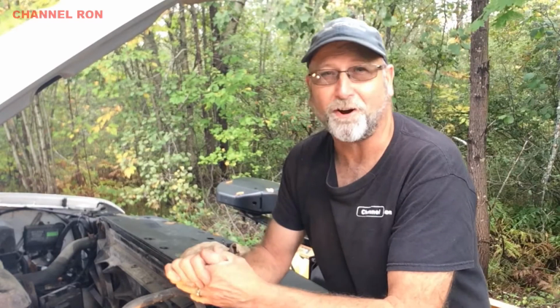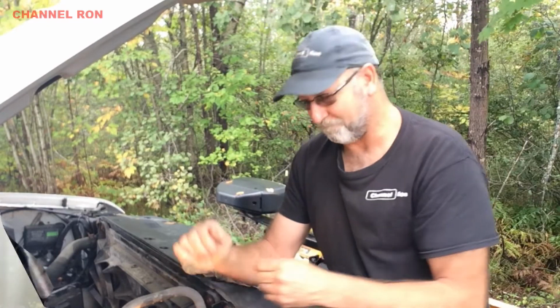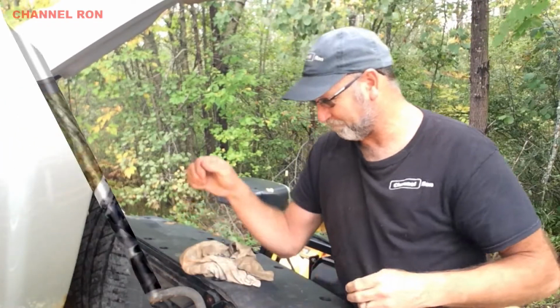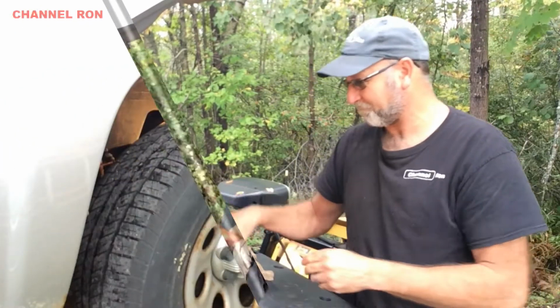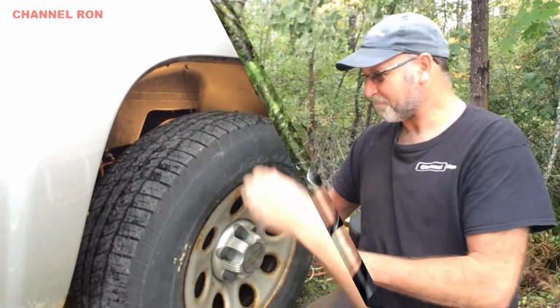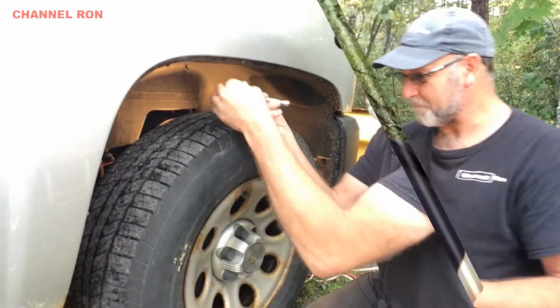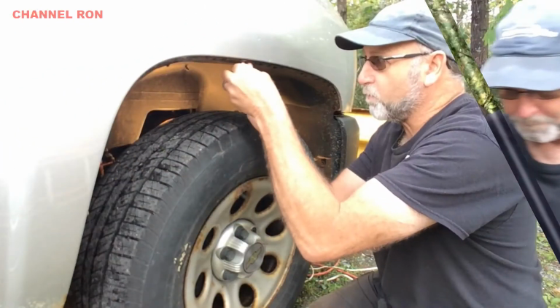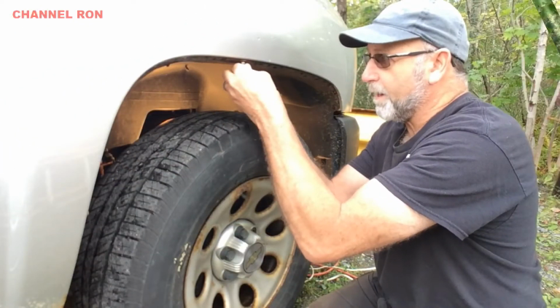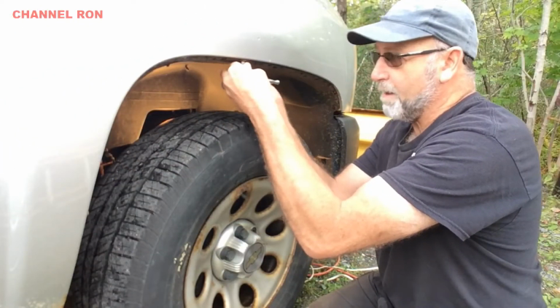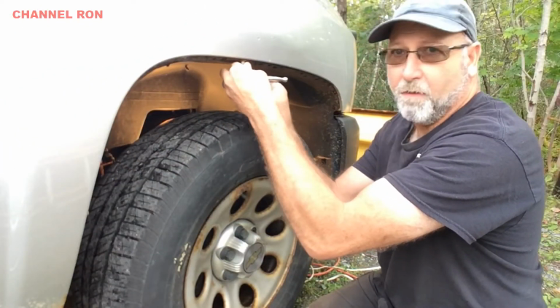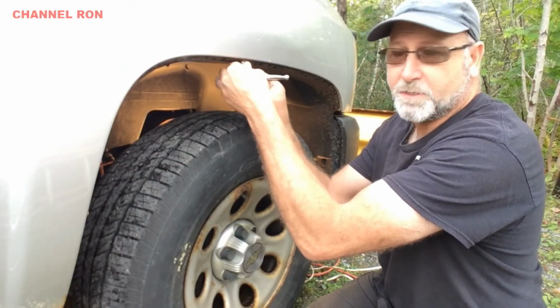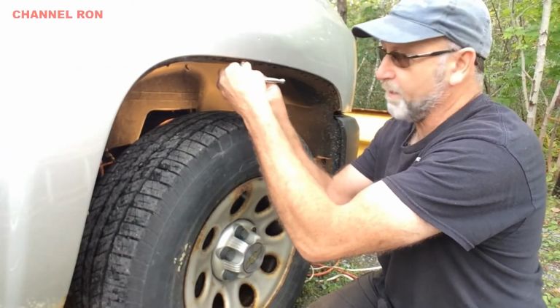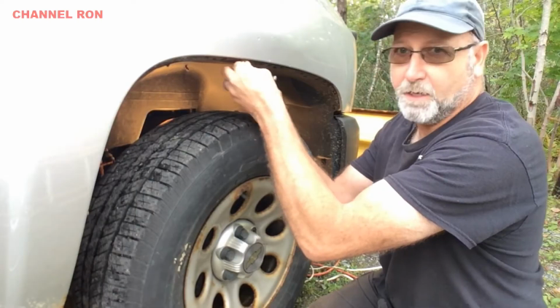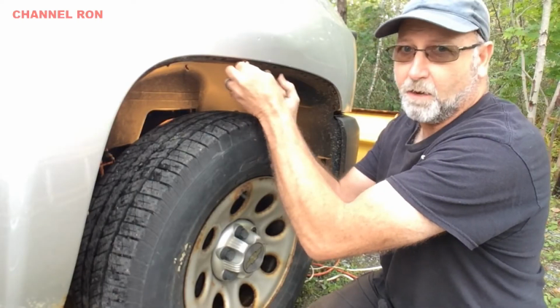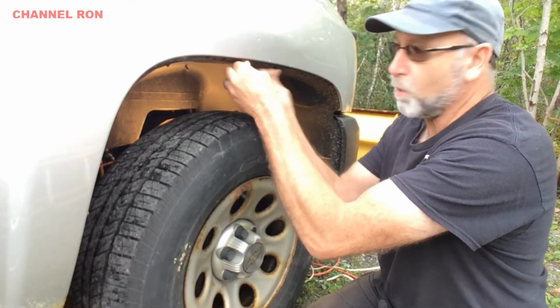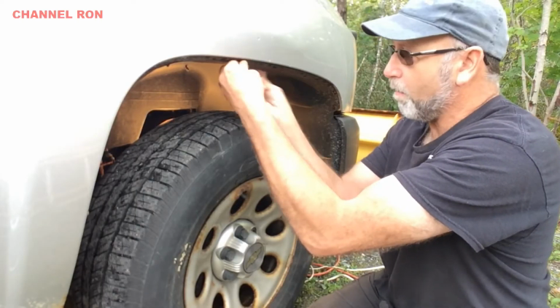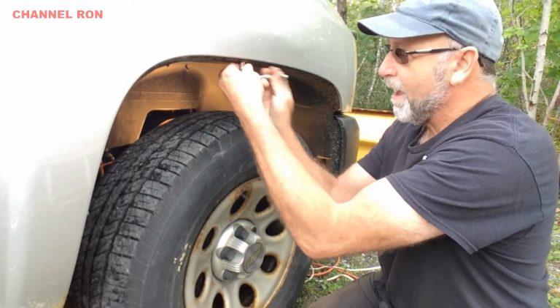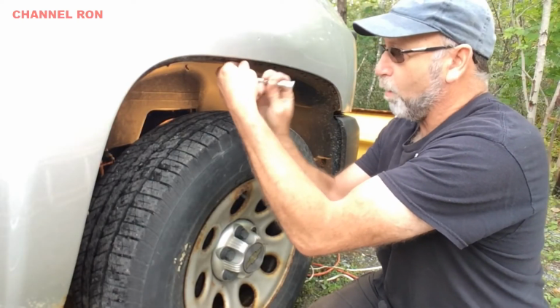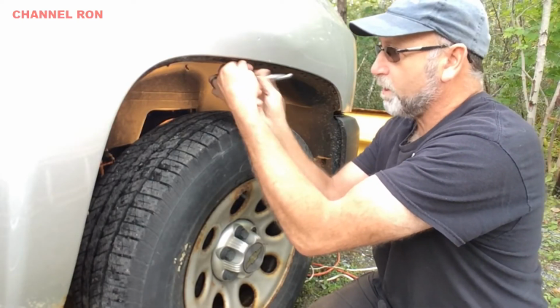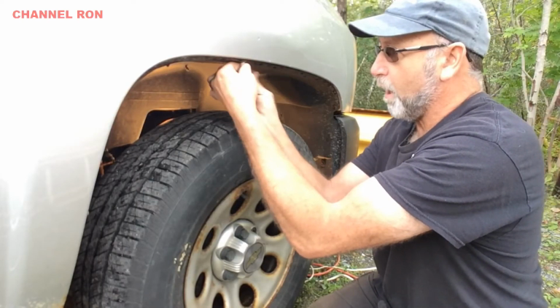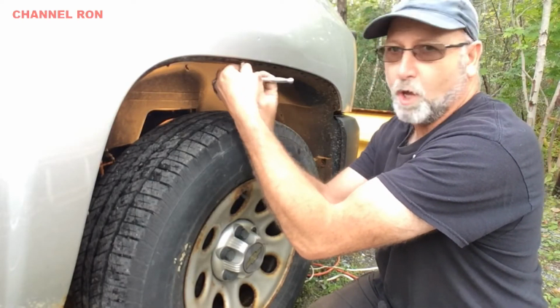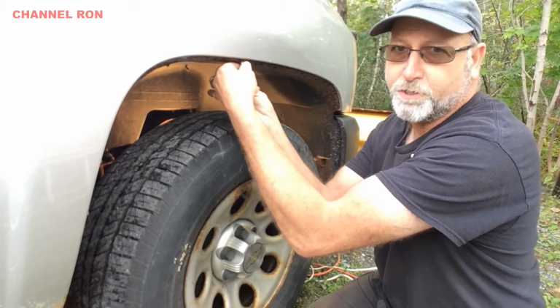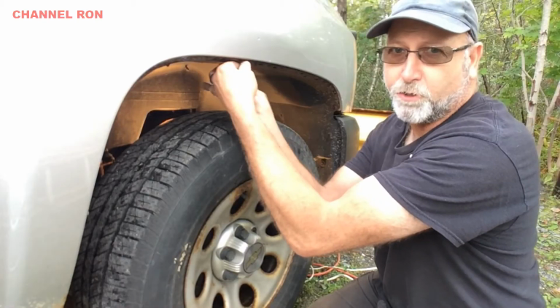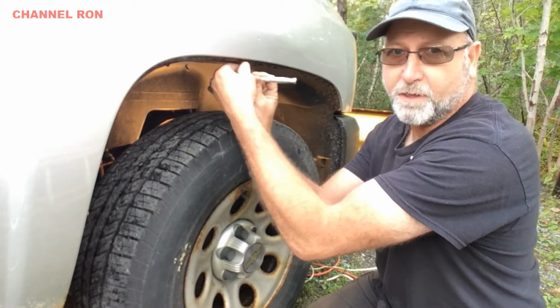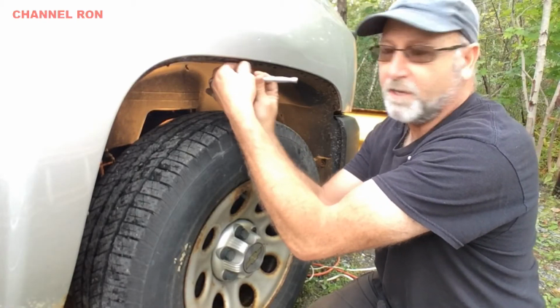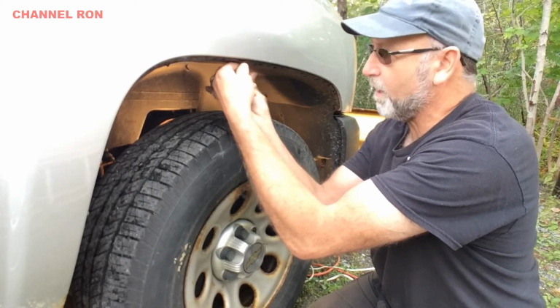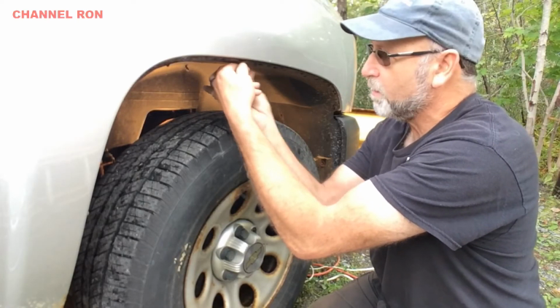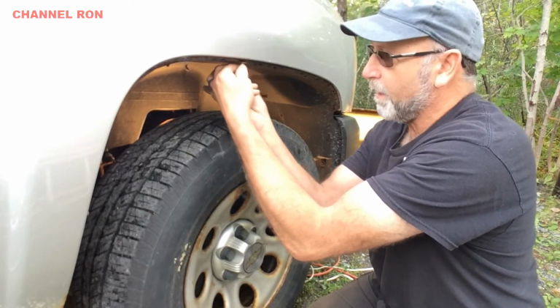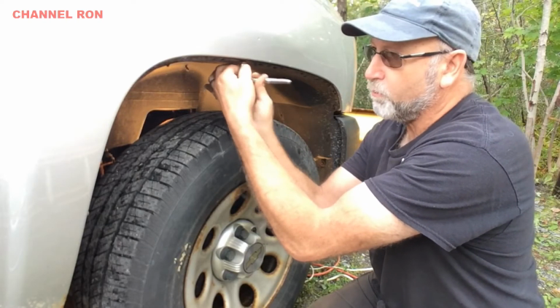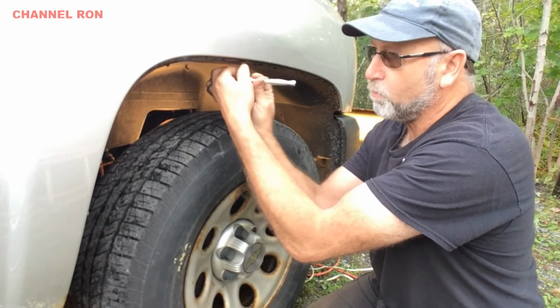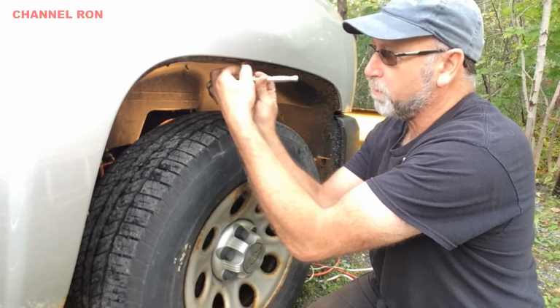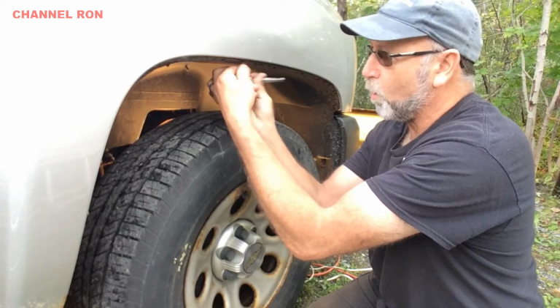You can skip this step if you'd like, but I found last time that taking the inner fender well out made it a lot easier to get the EZ out into the plug hole.